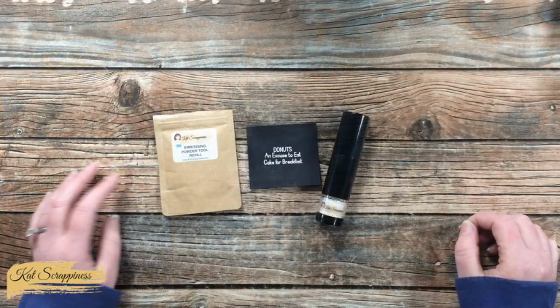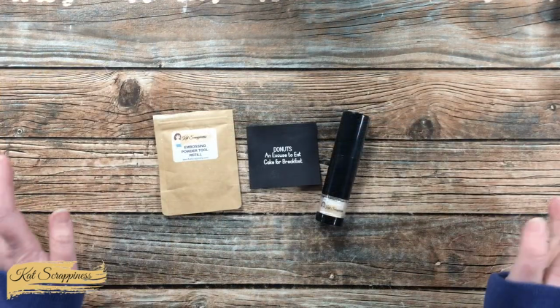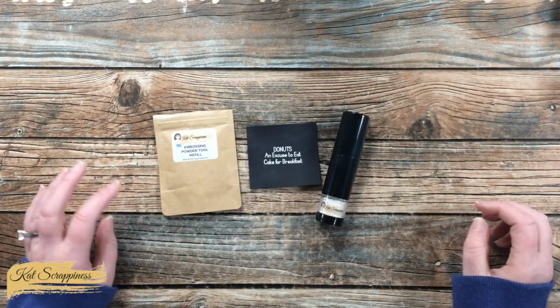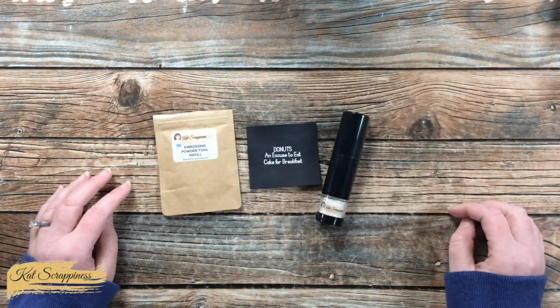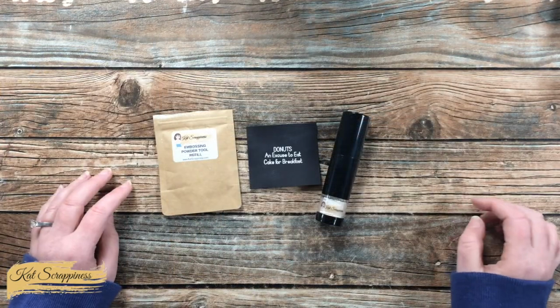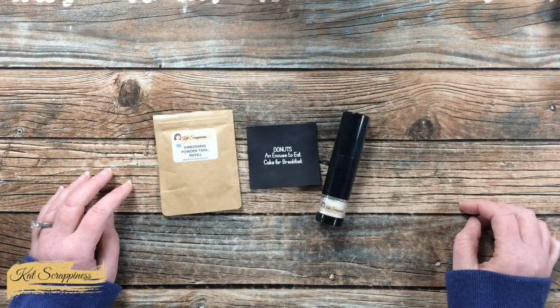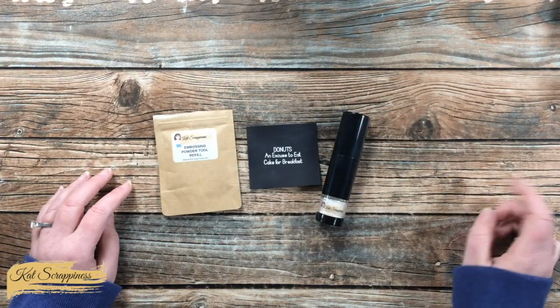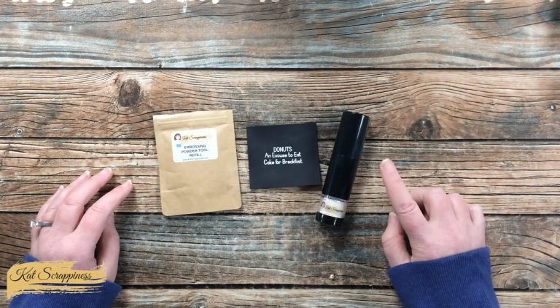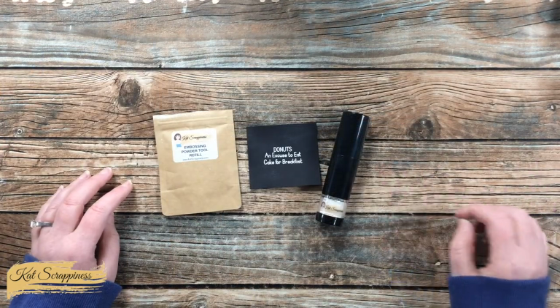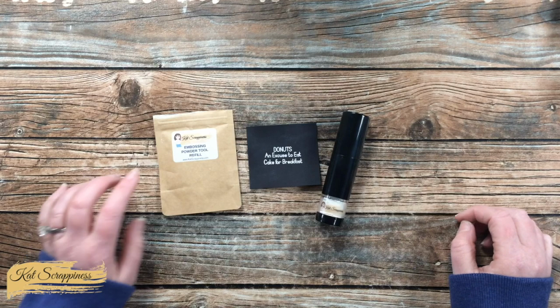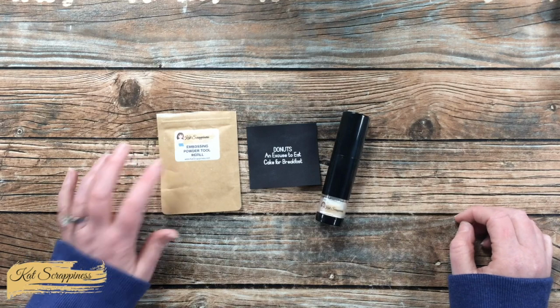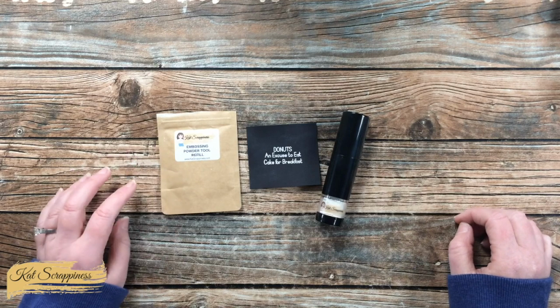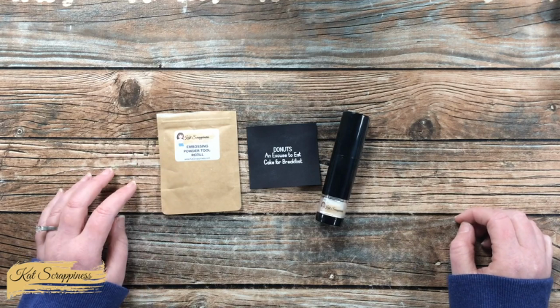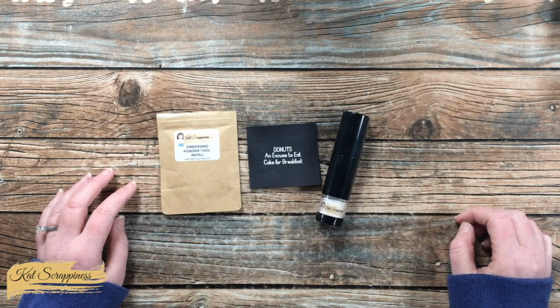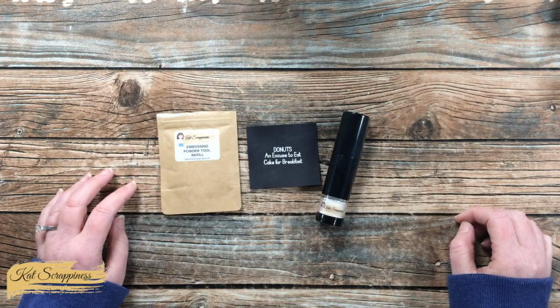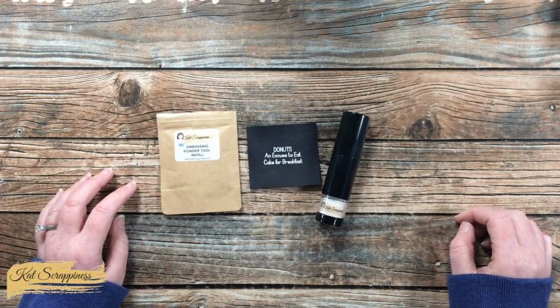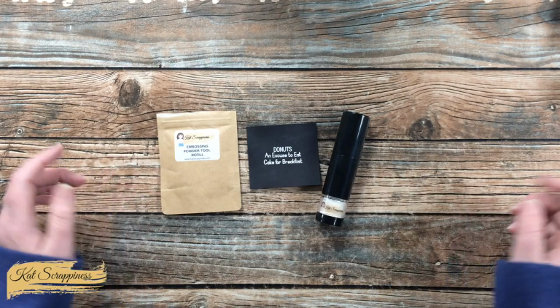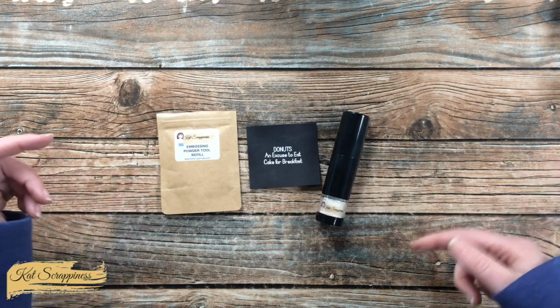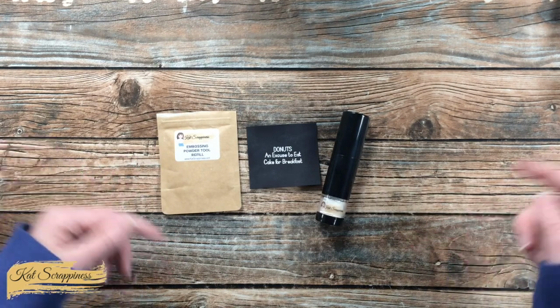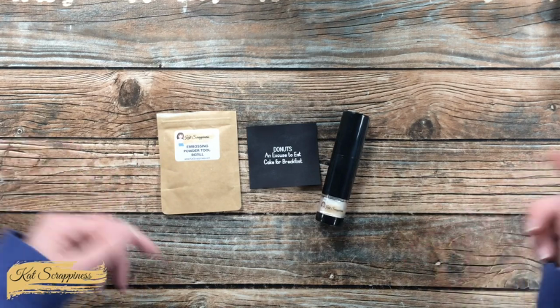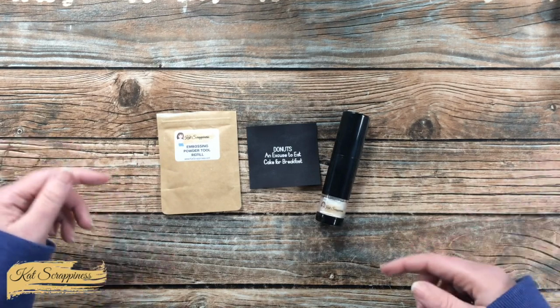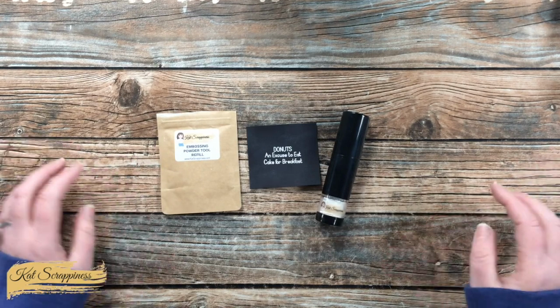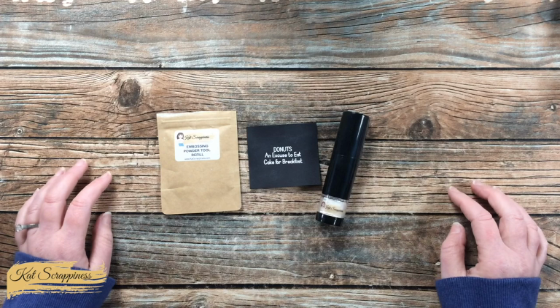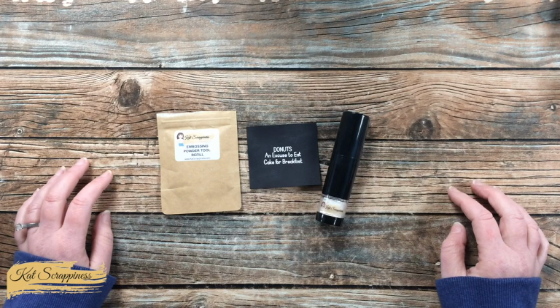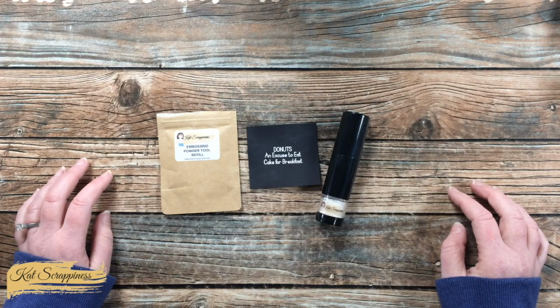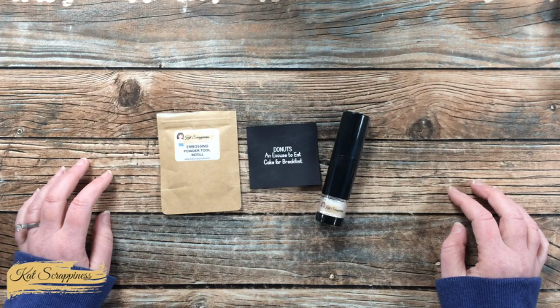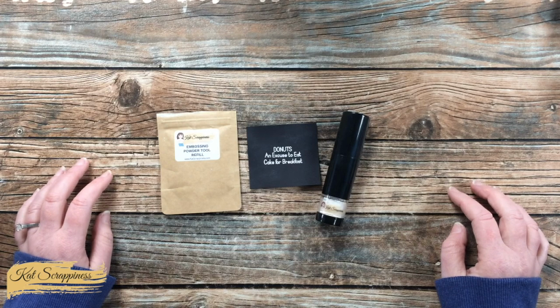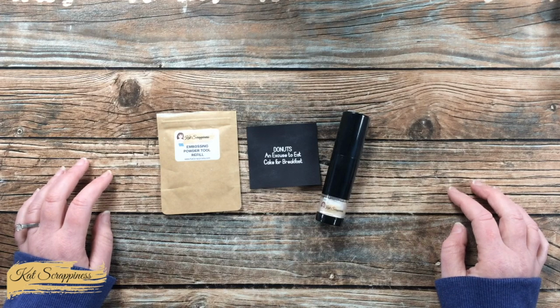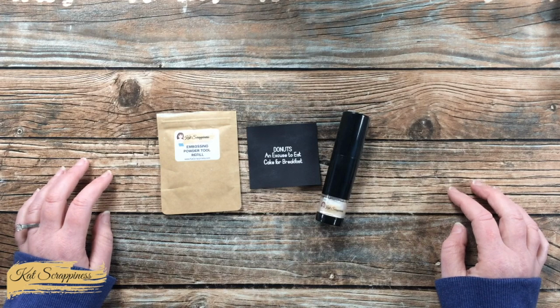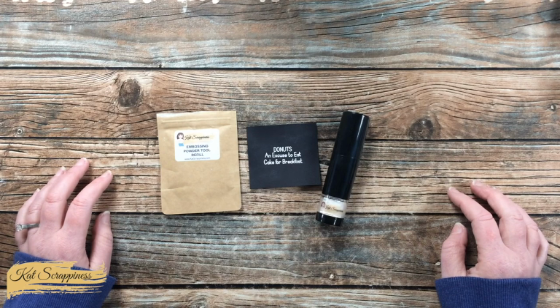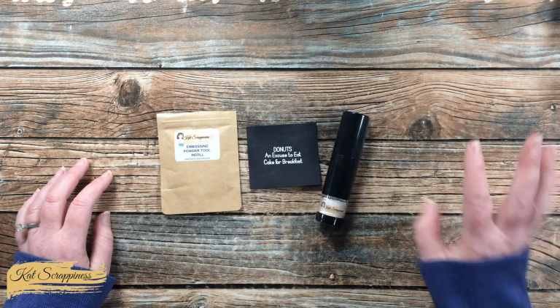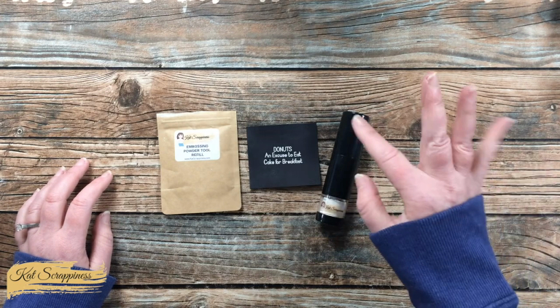For more information and to purchase the new embossing tool and refills, make sure to check out the links in my description box. Until the next video, I hope you're all having a crafty day. Bye bye!